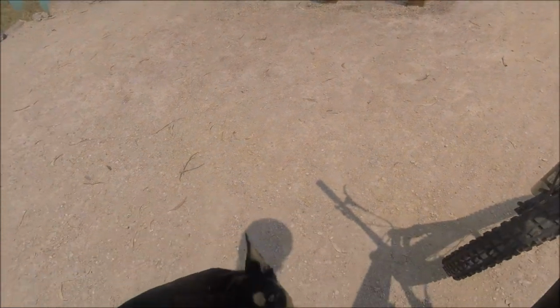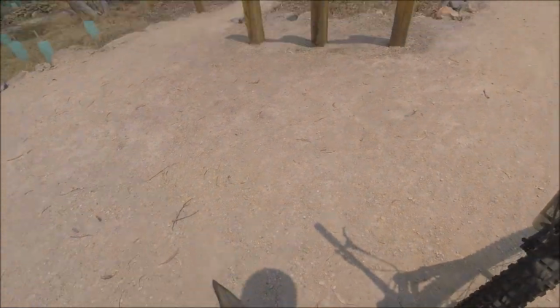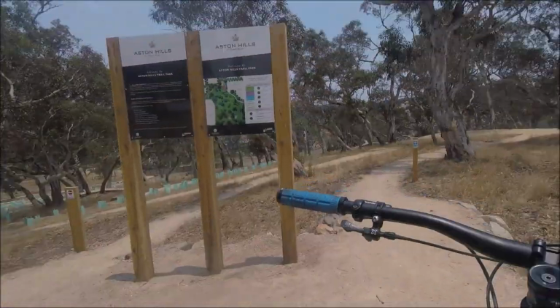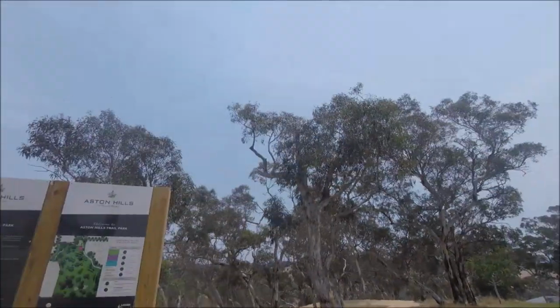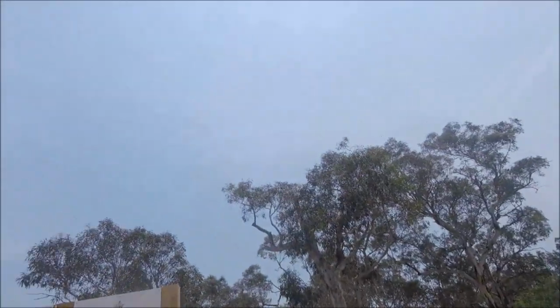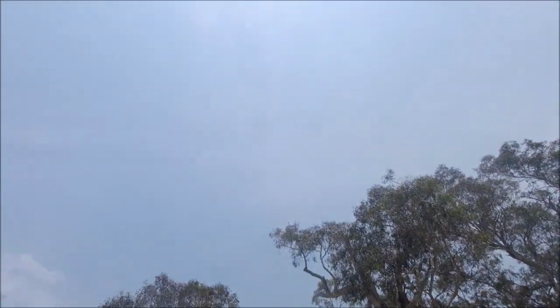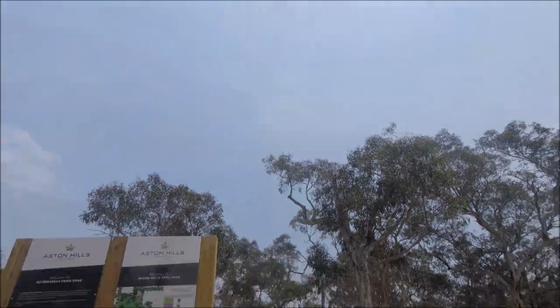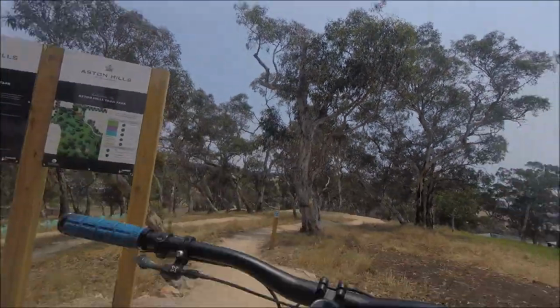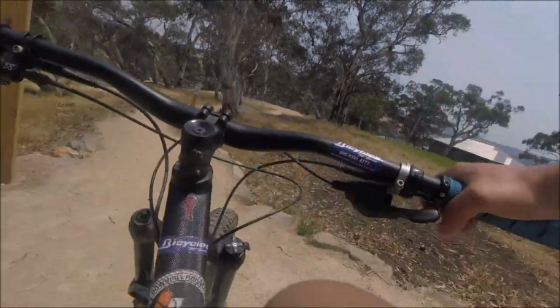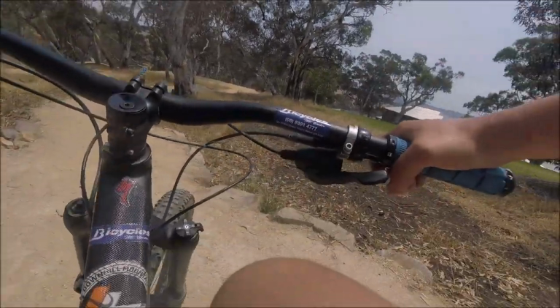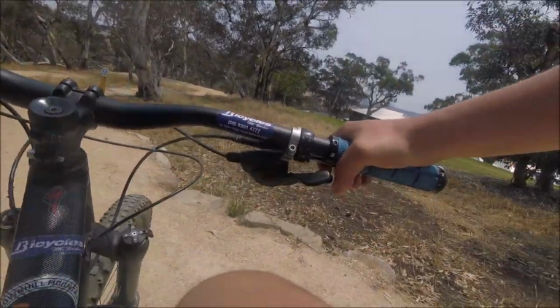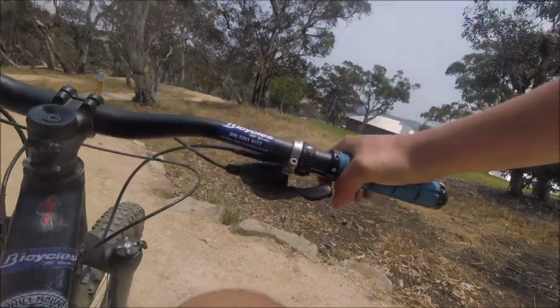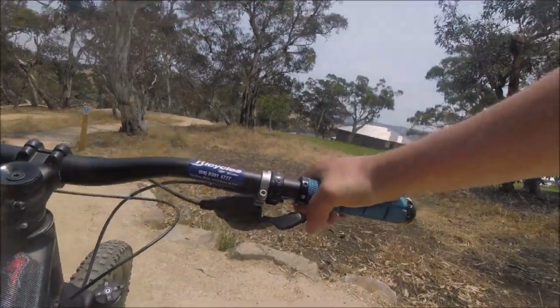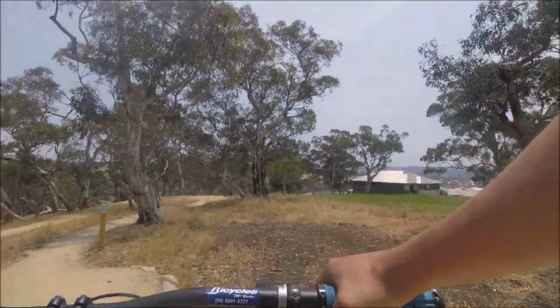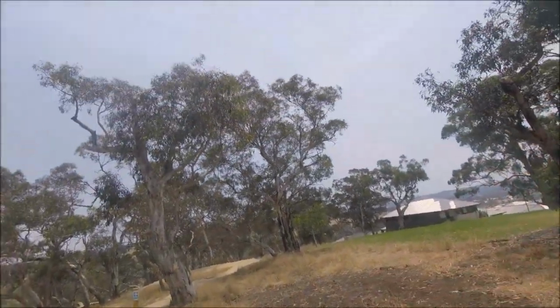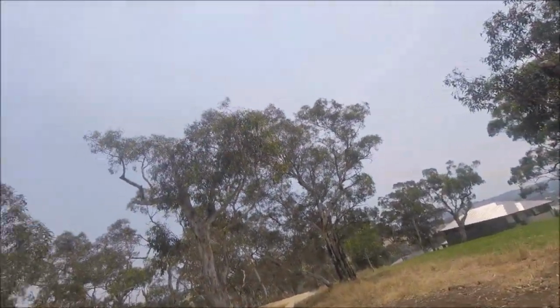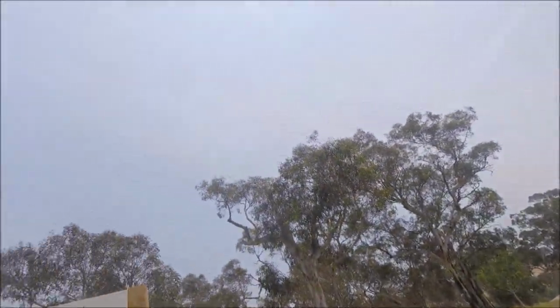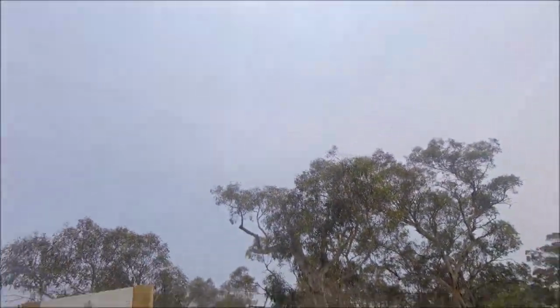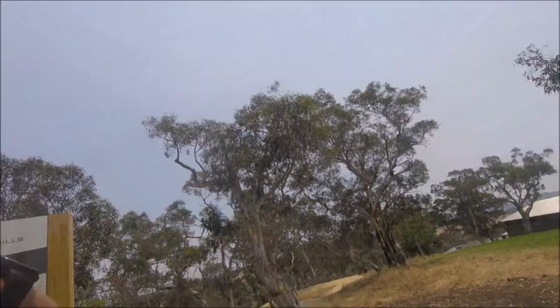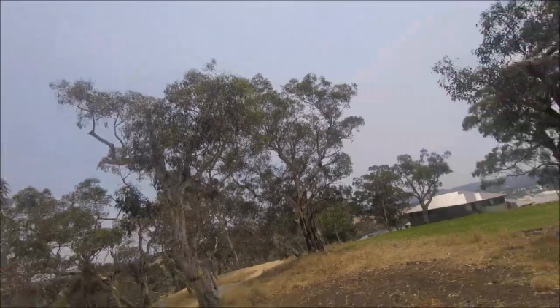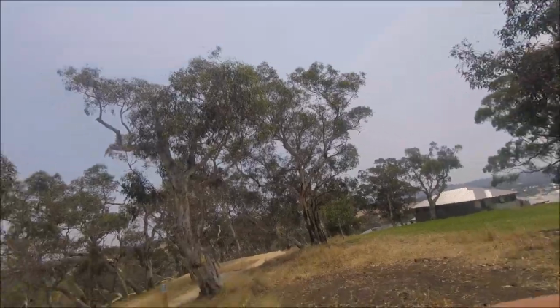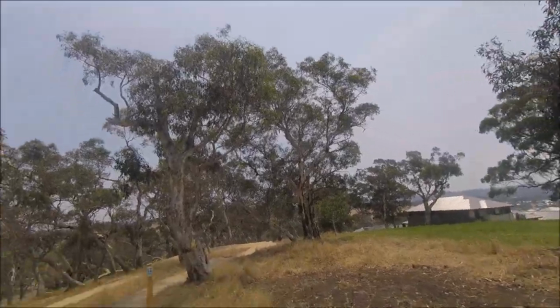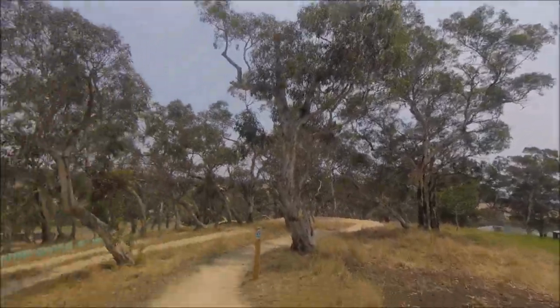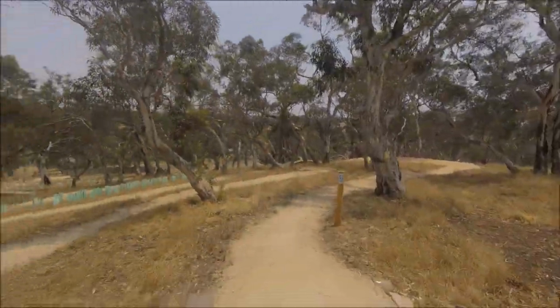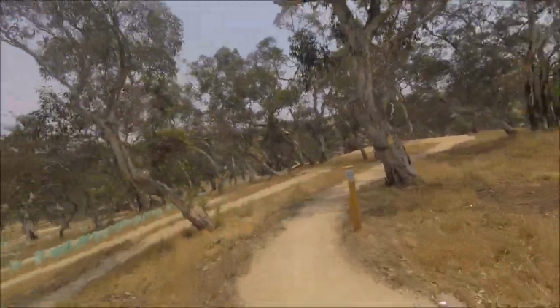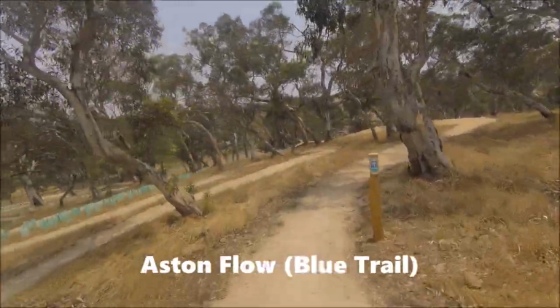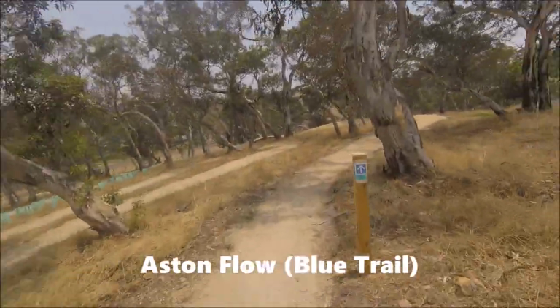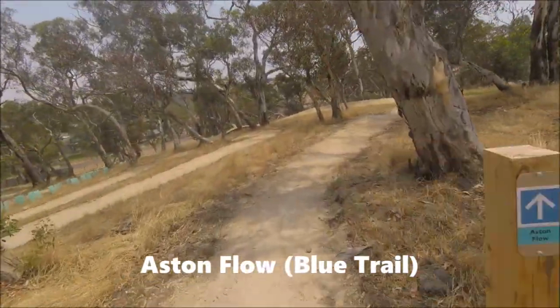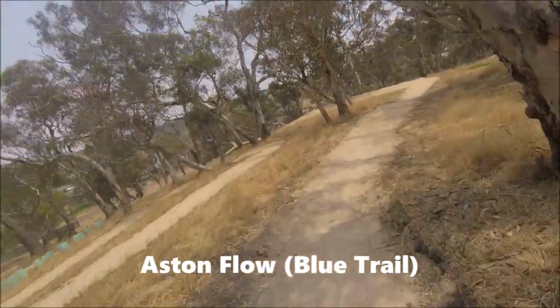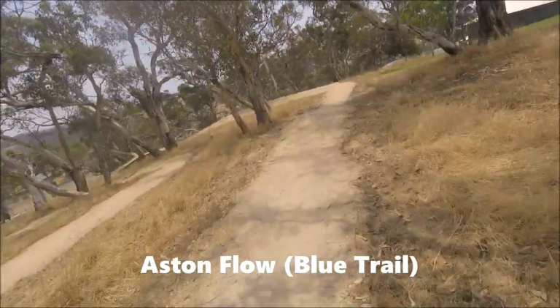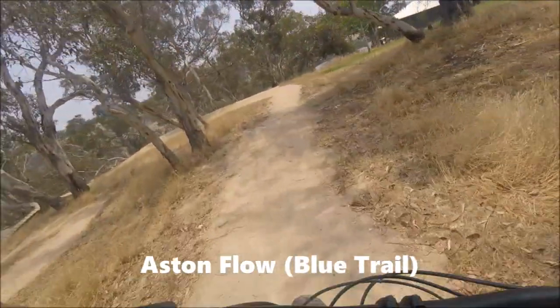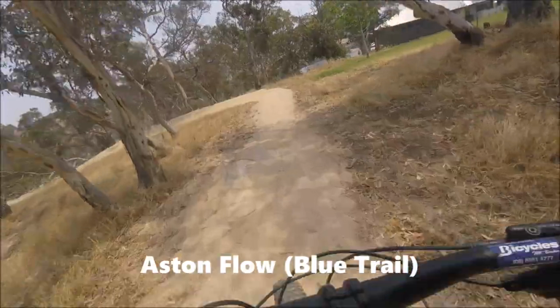Pretty powerful road here. I'm just gonna let her do her own thing. It's pretty hot today and gonna ride it. So this first one is called Aston Flow. I'm gonna give it a little test.